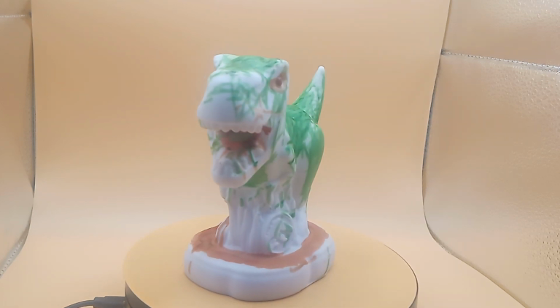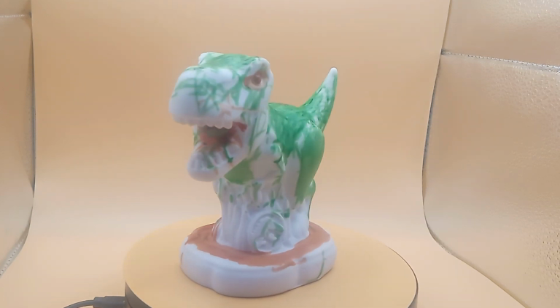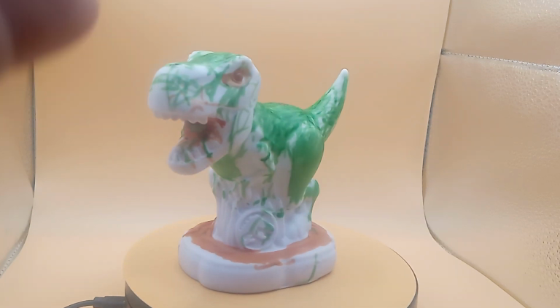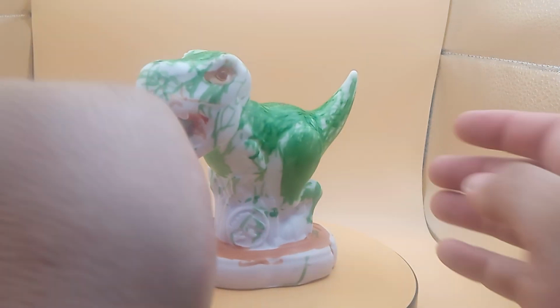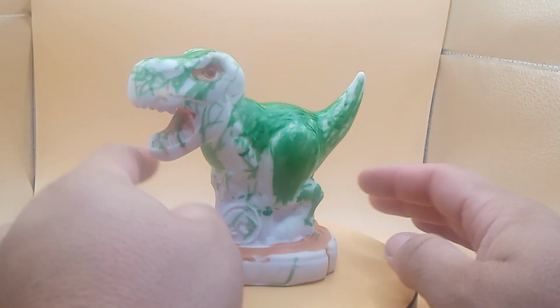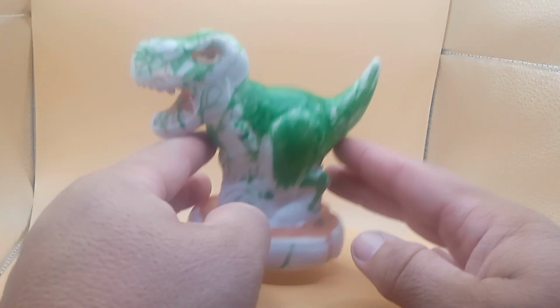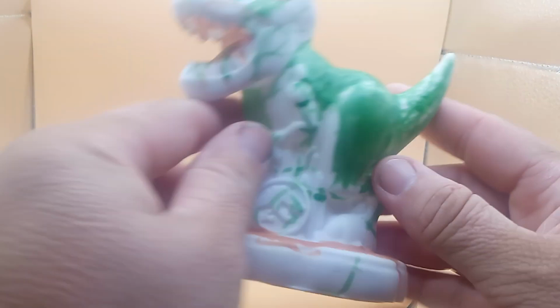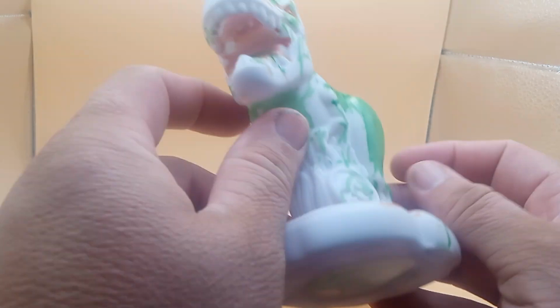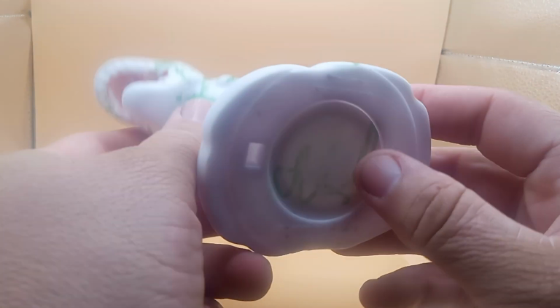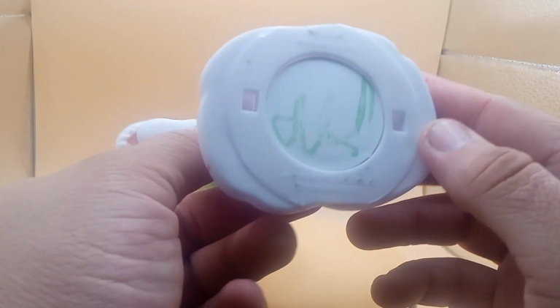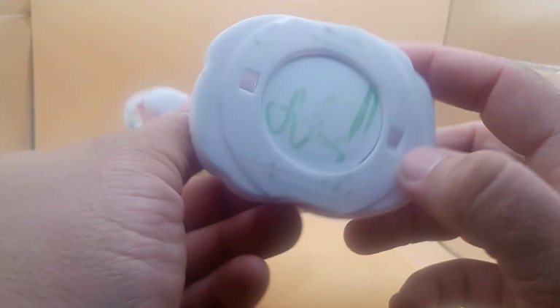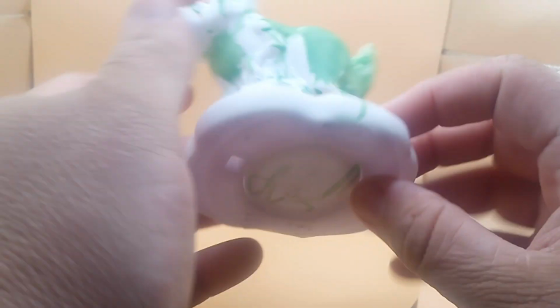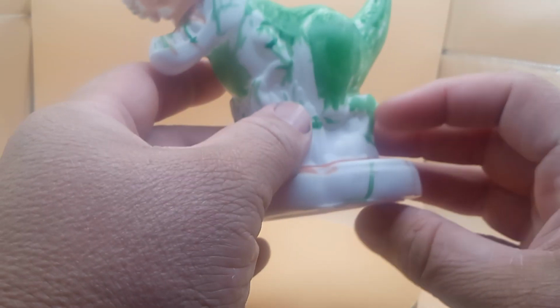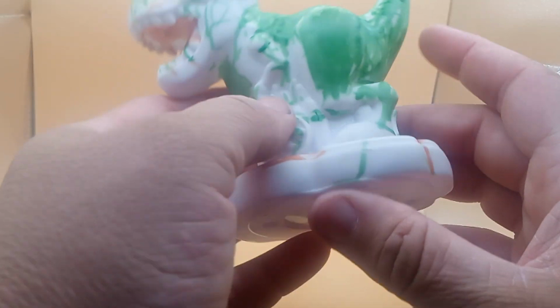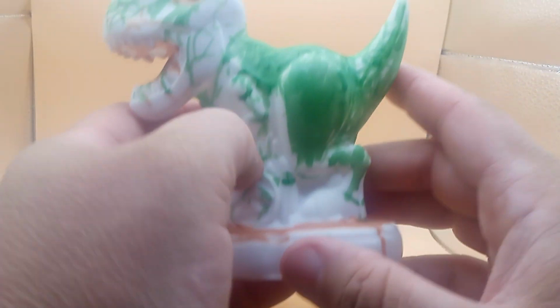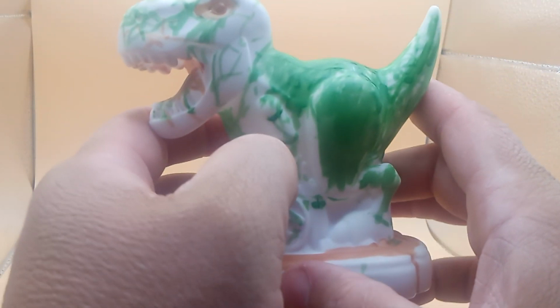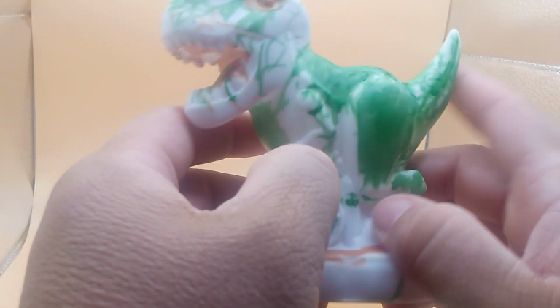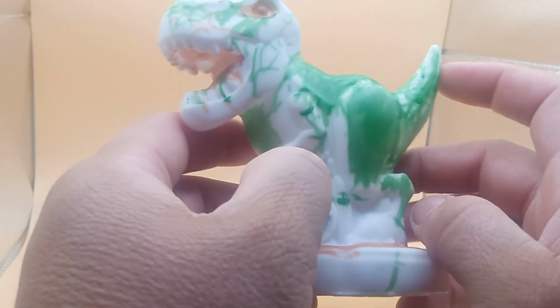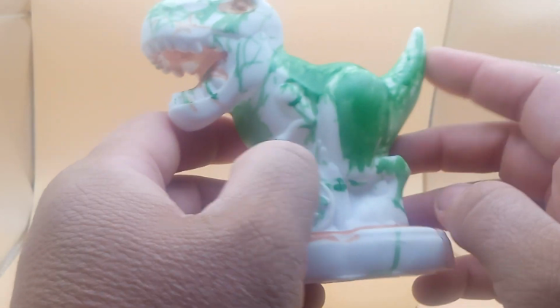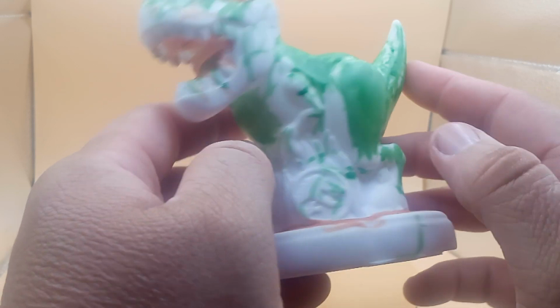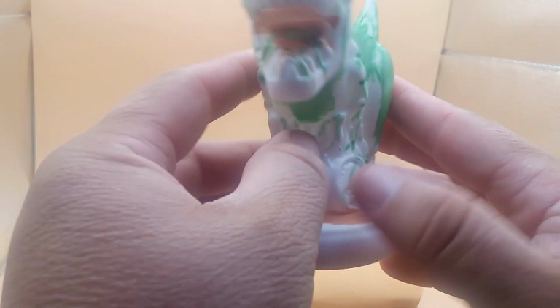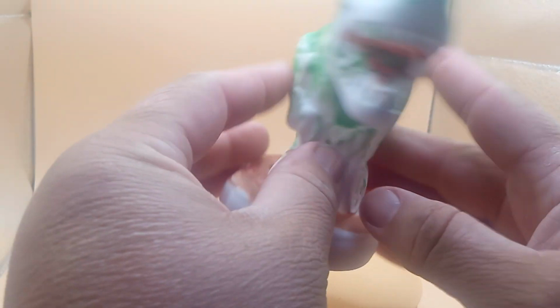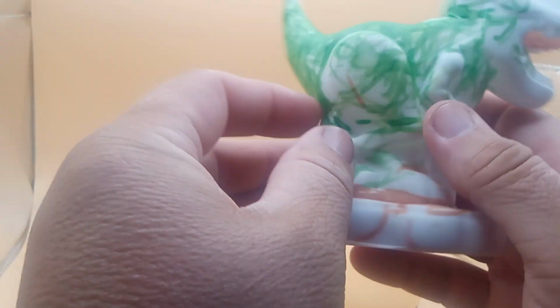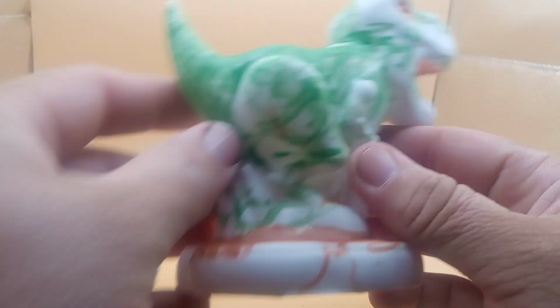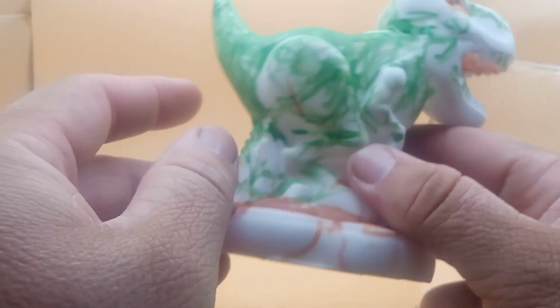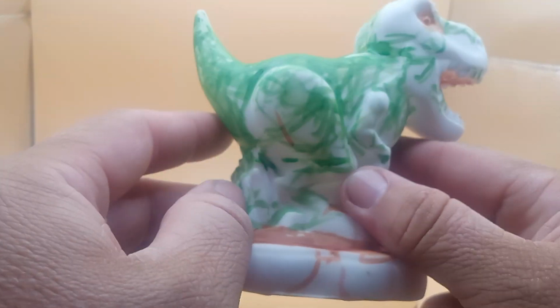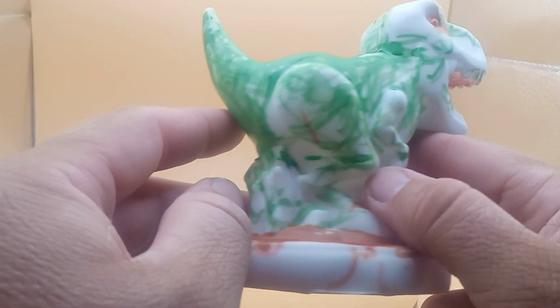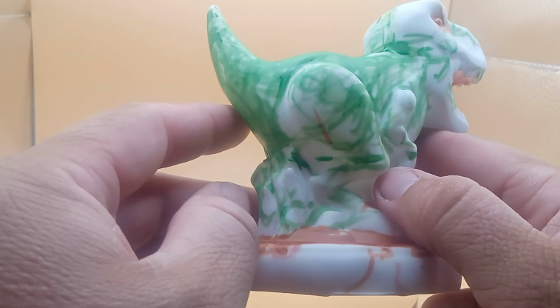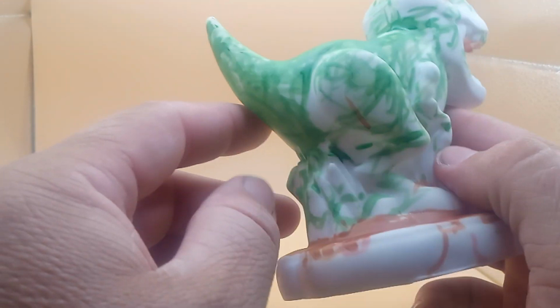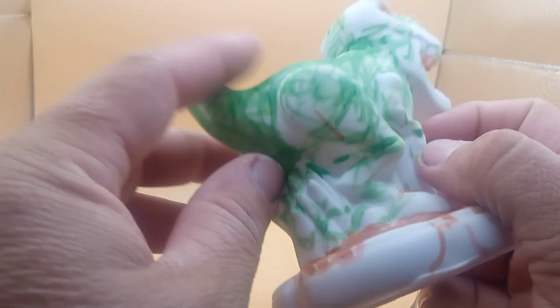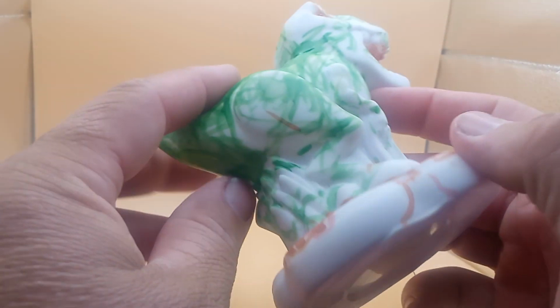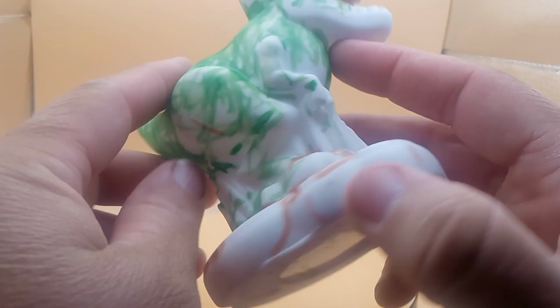This is, I believe, from Dollar General. It's a color-your-own dinosaur. I was like, what the heck is this at first? This dinosaur is kind of weird. I did not color this or anything — it was pre-colored in the box.